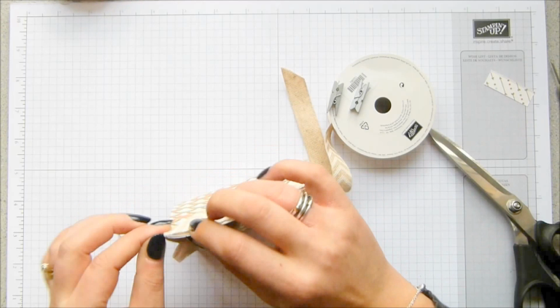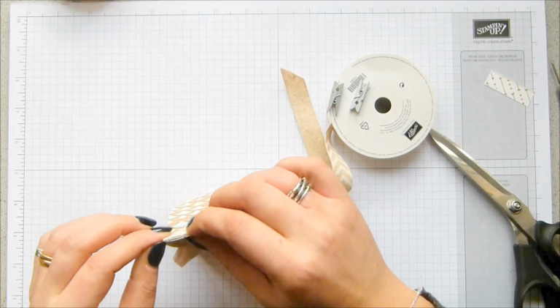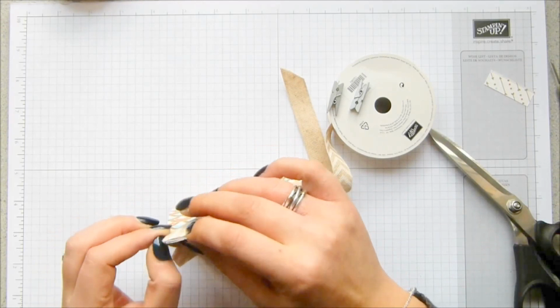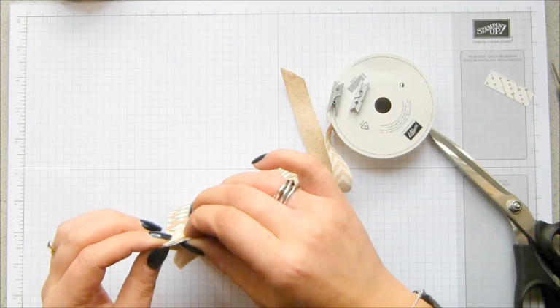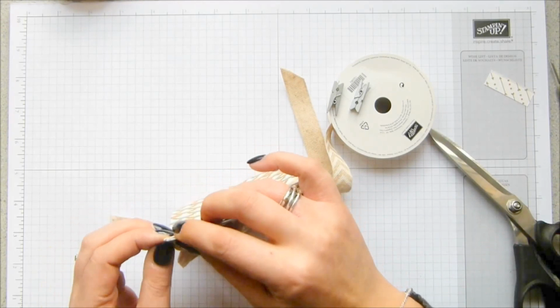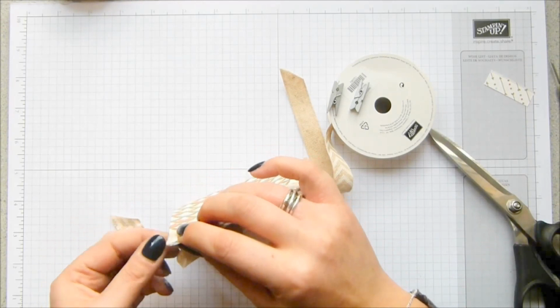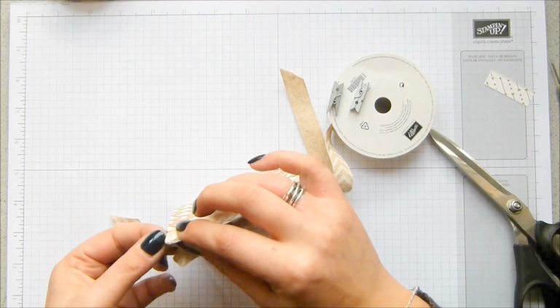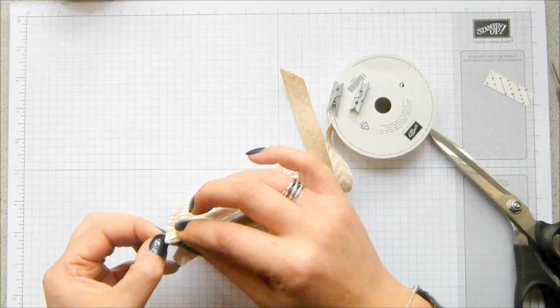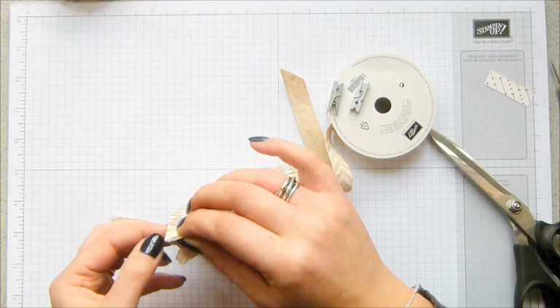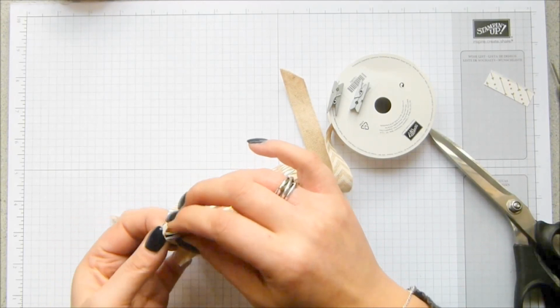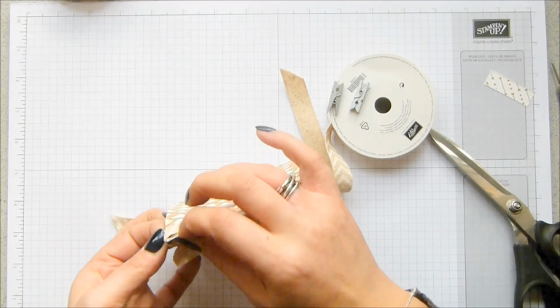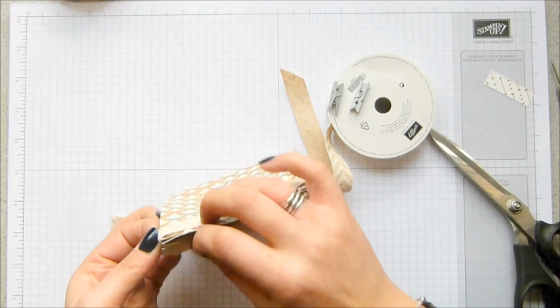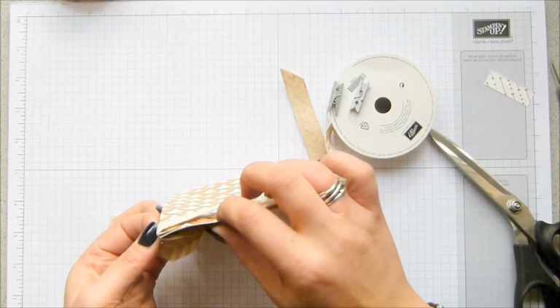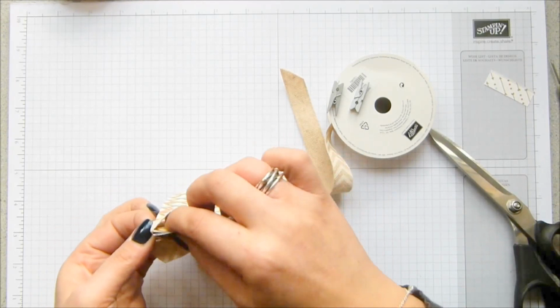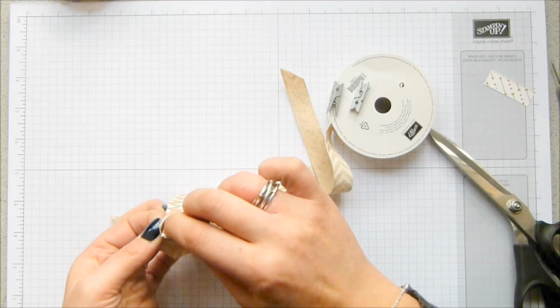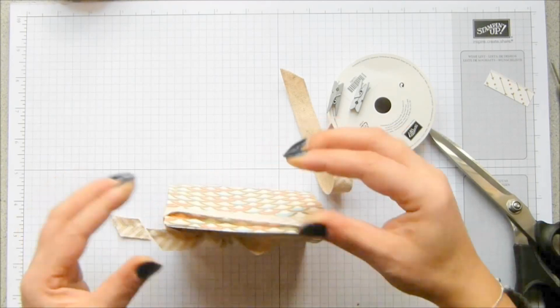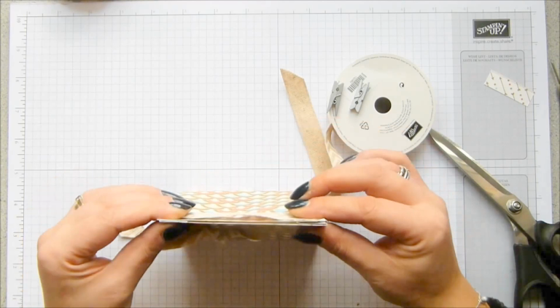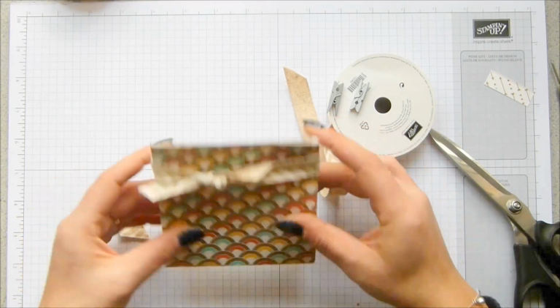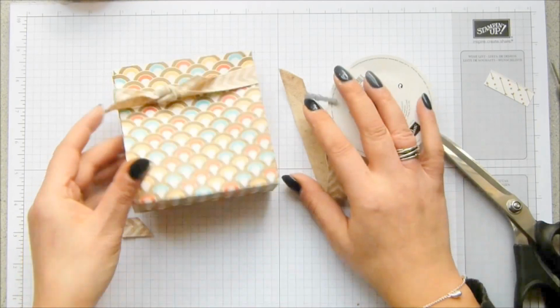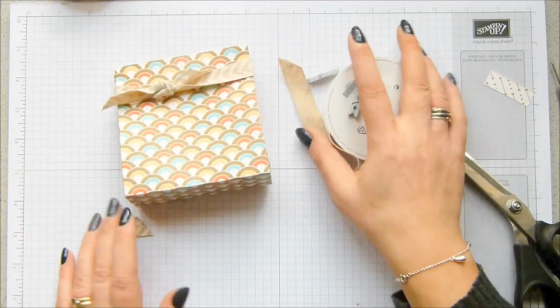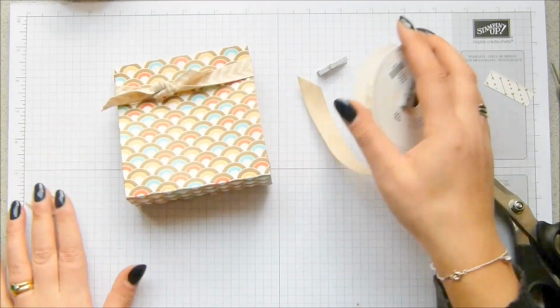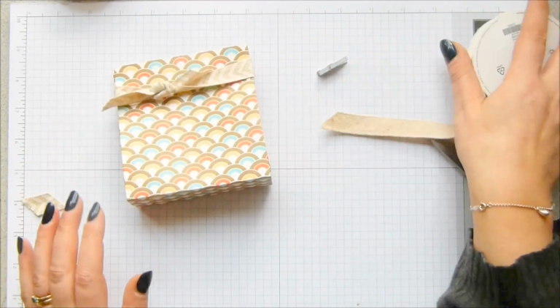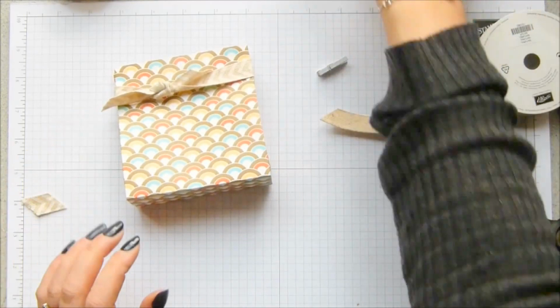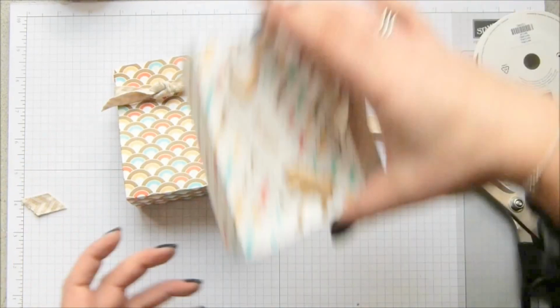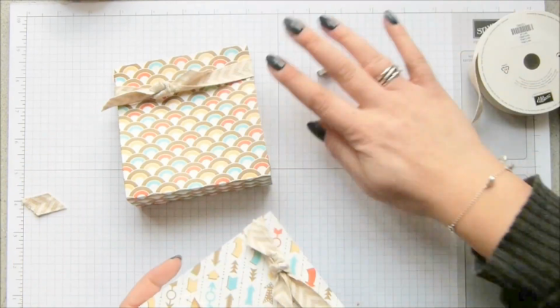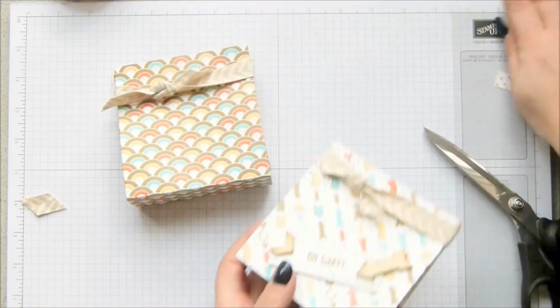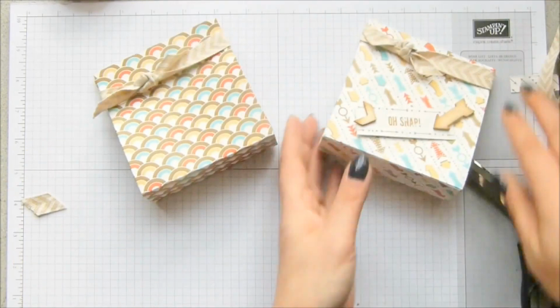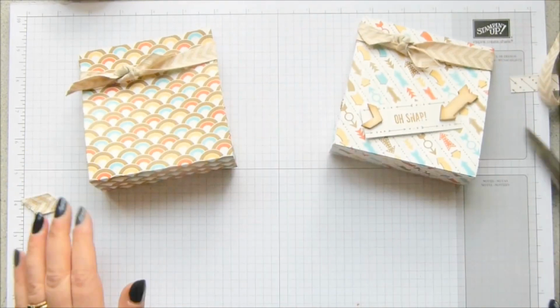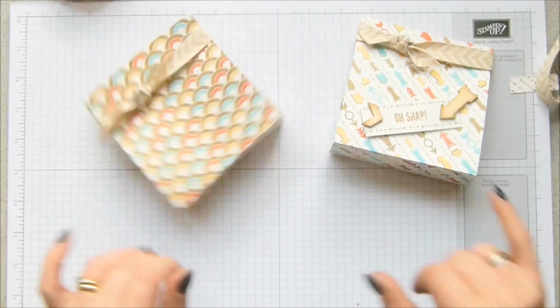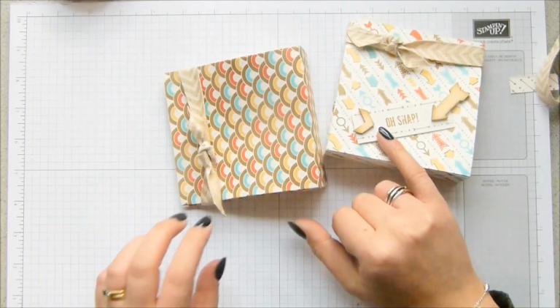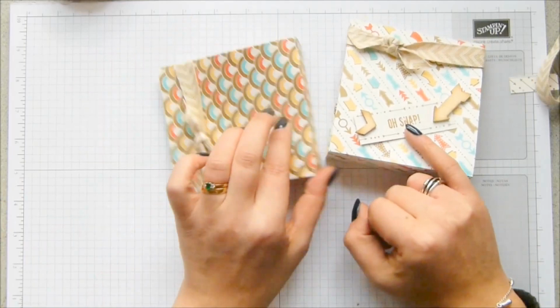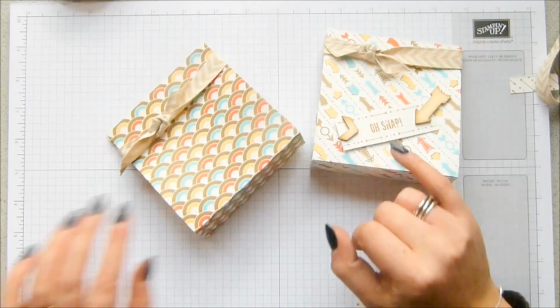This is what happens when you don't film a video for a week and a half — you completely lose the plot! There we go, ribbon on.